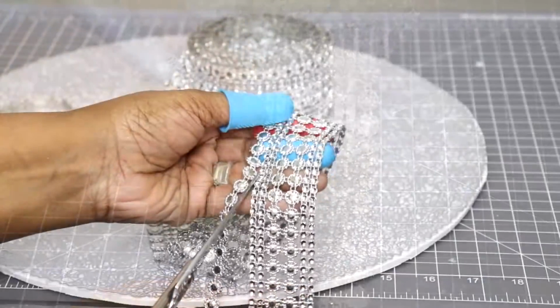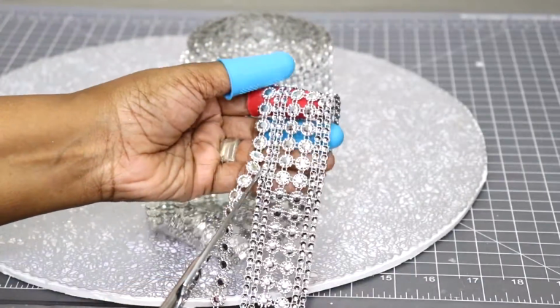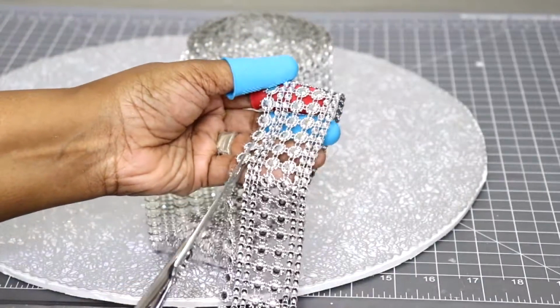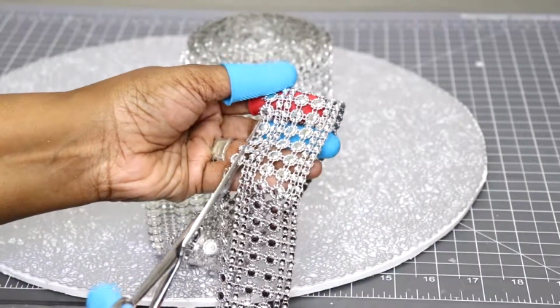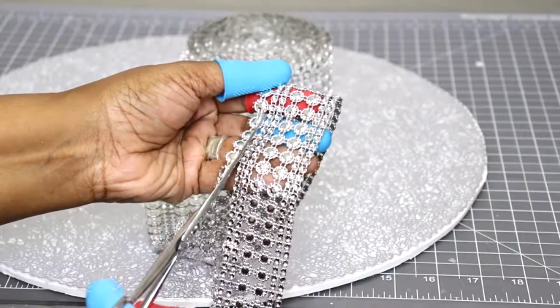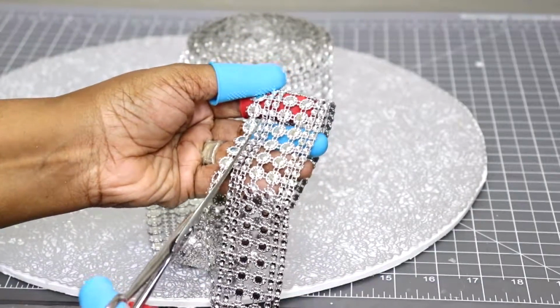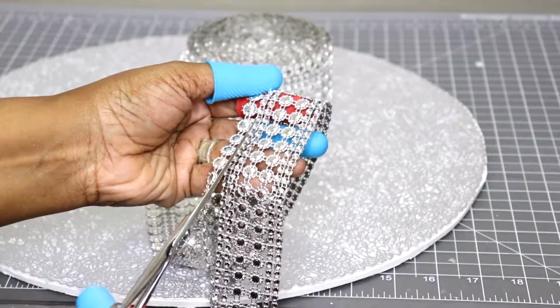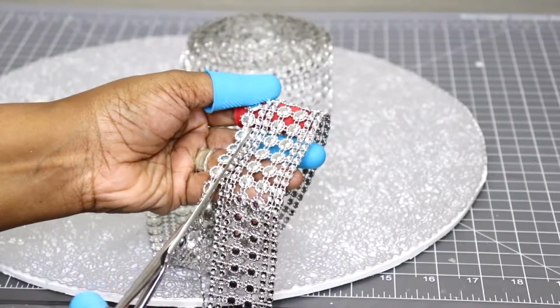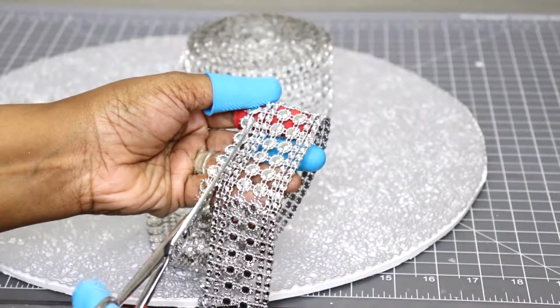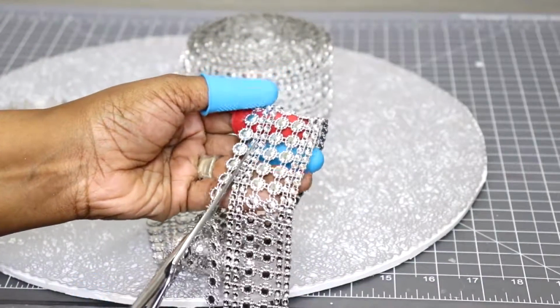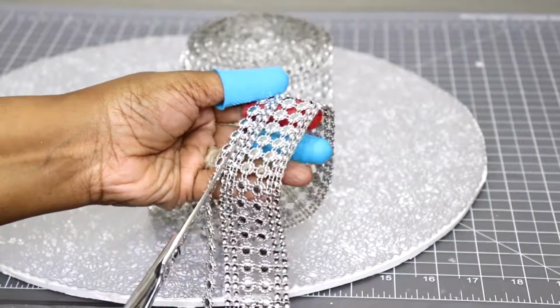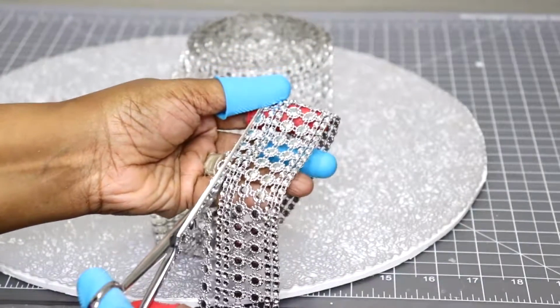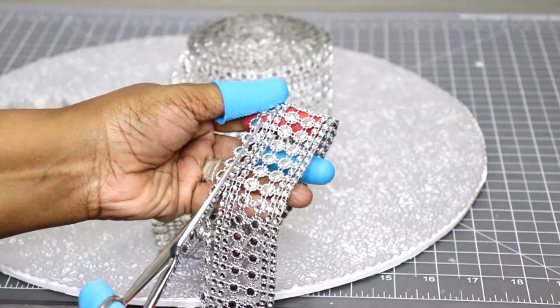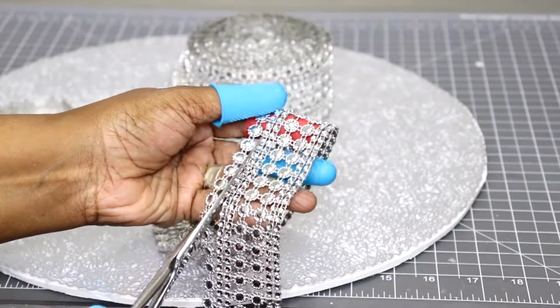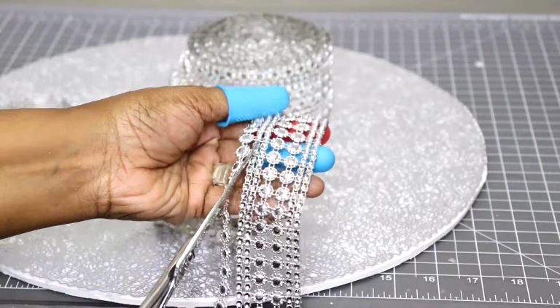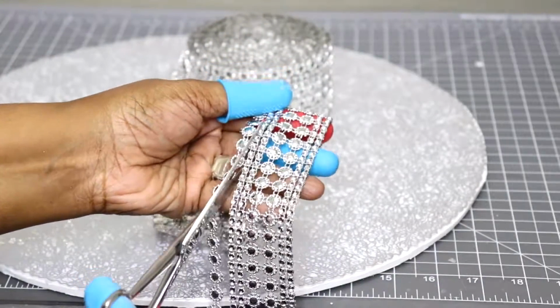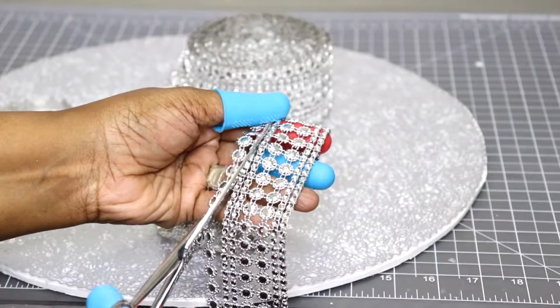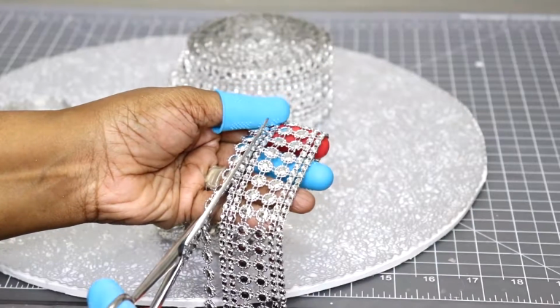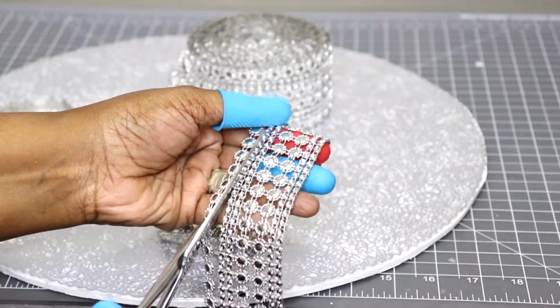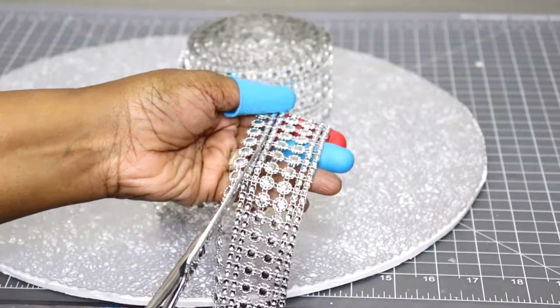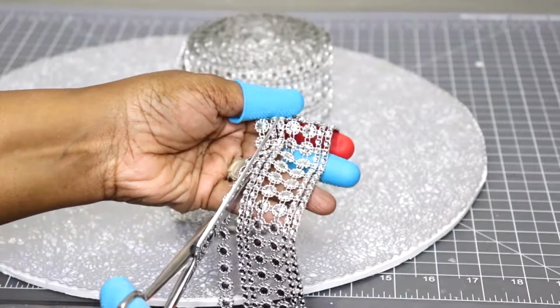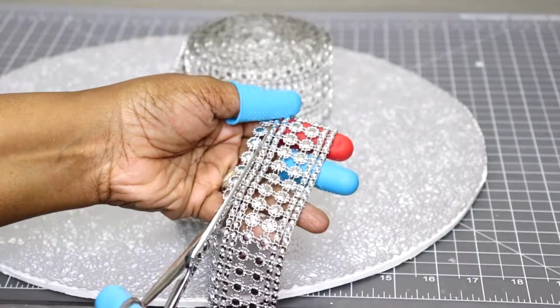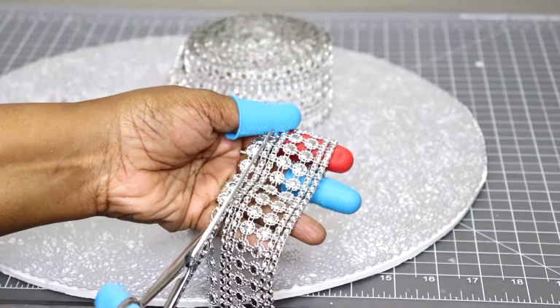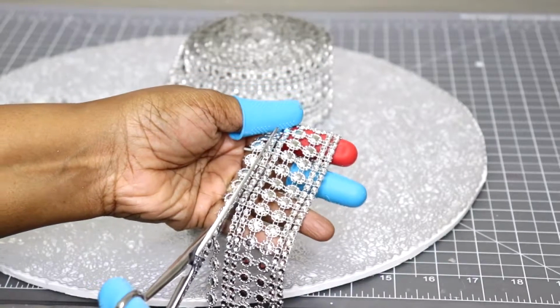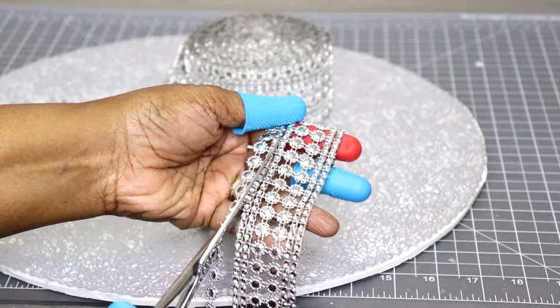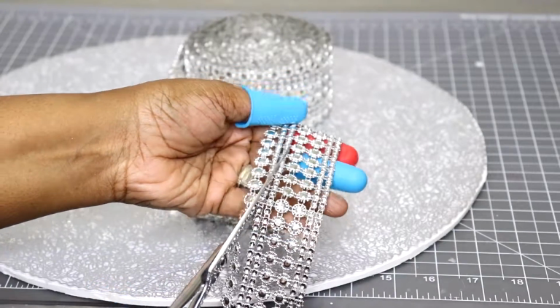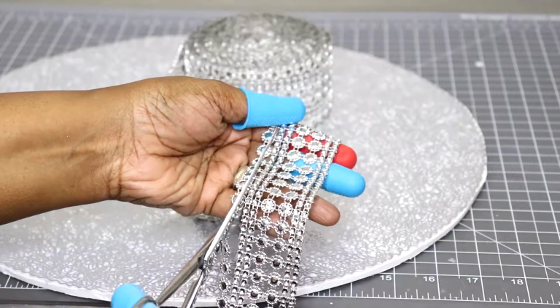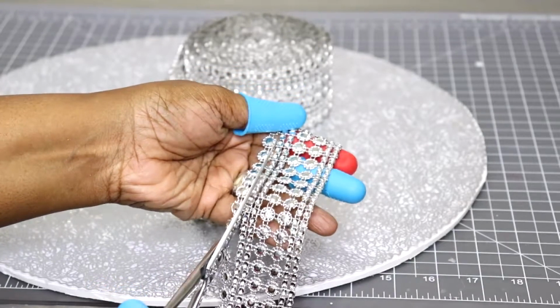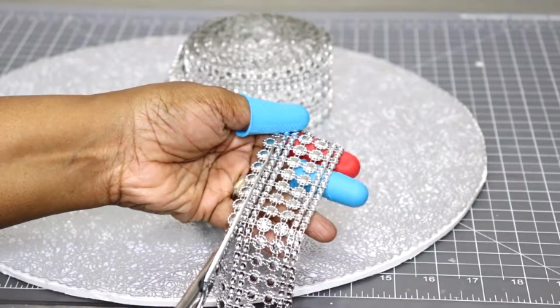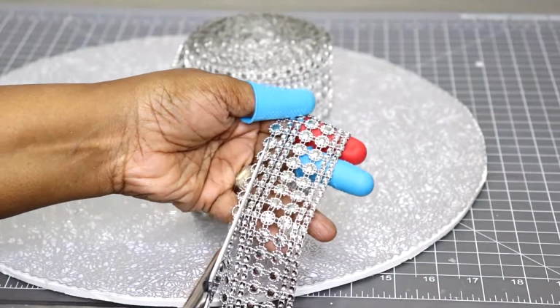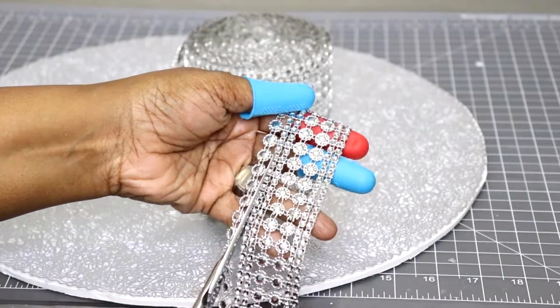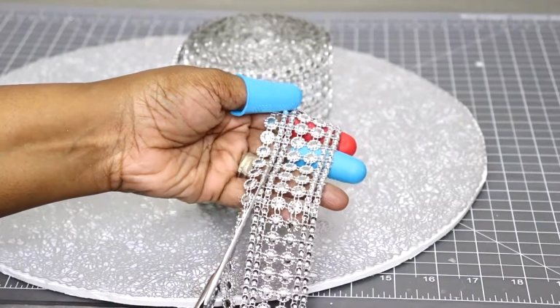Okay, now back to the project. Here I'm just cutting out the decoration that I'm going to use. I'm going to hot glue this to the outer edge of the foam board.